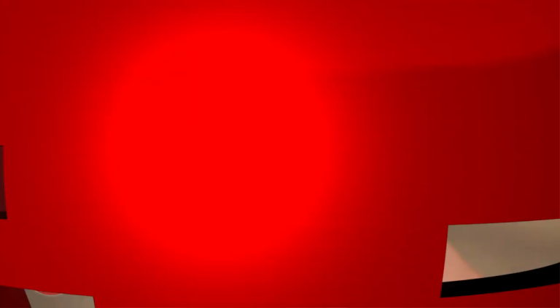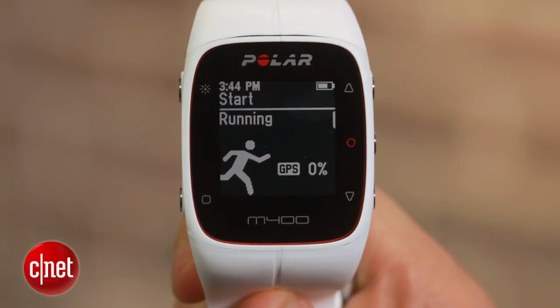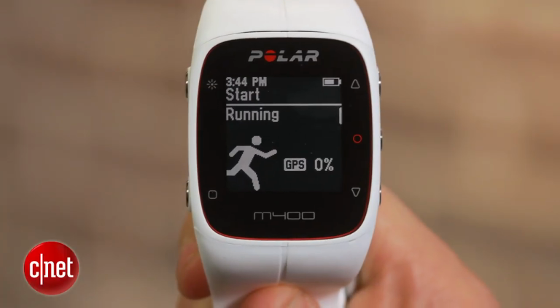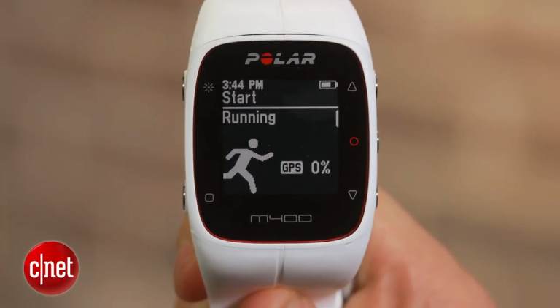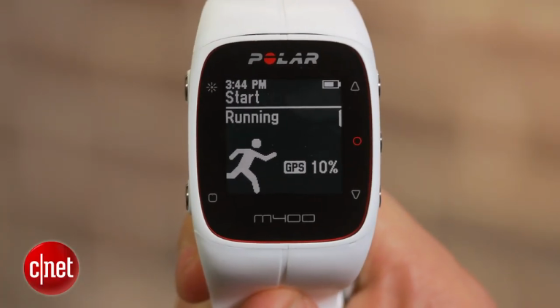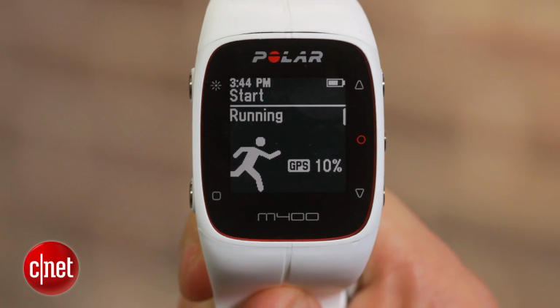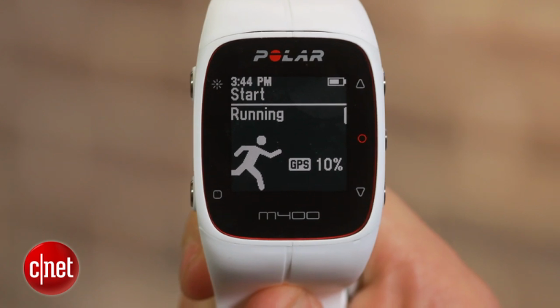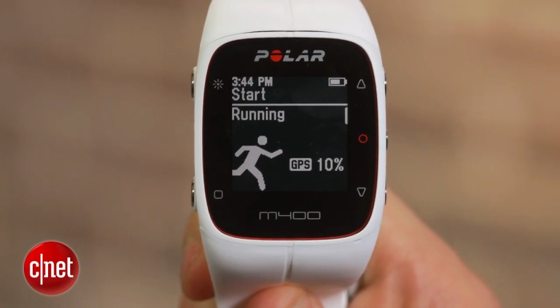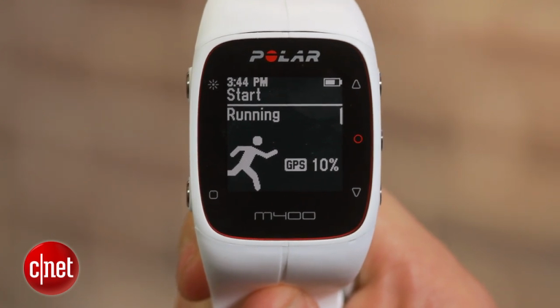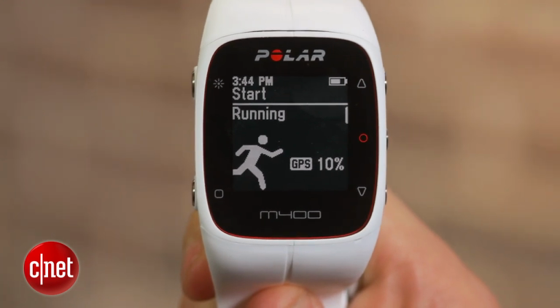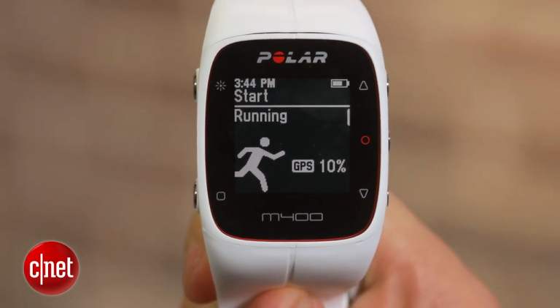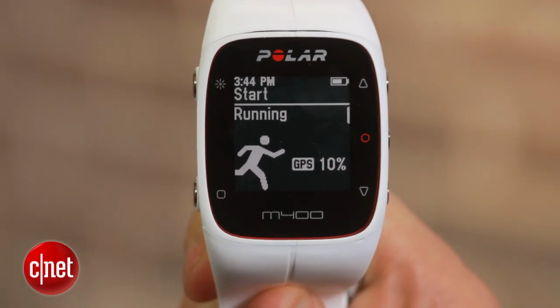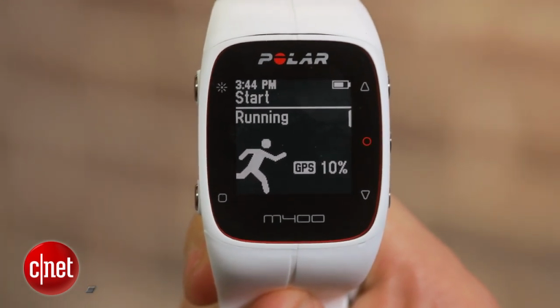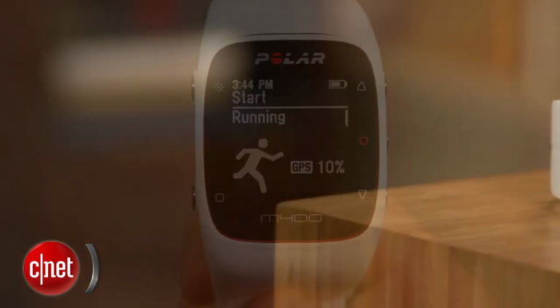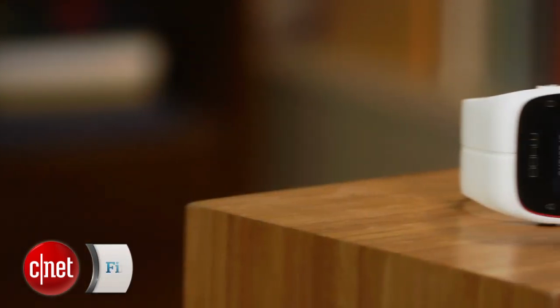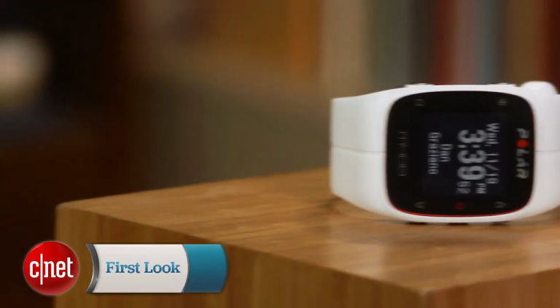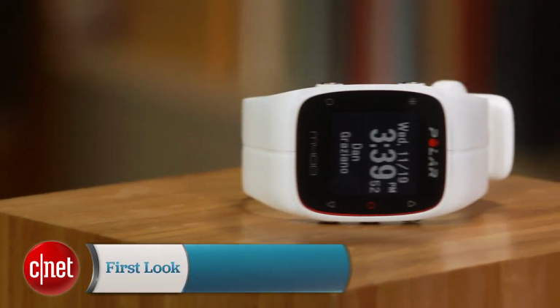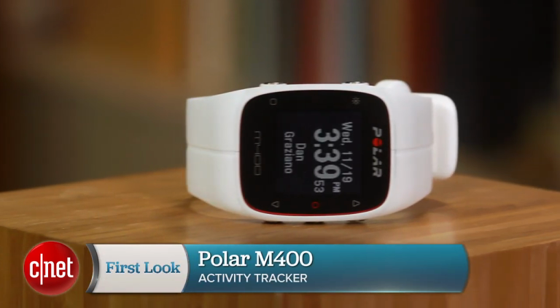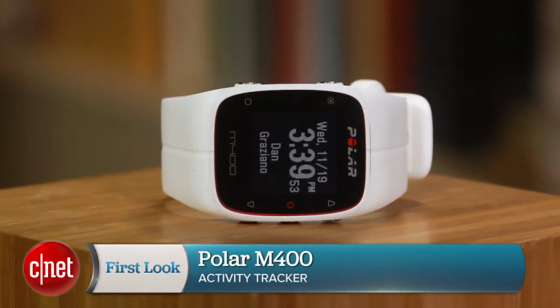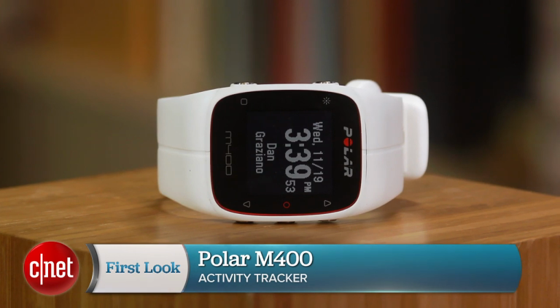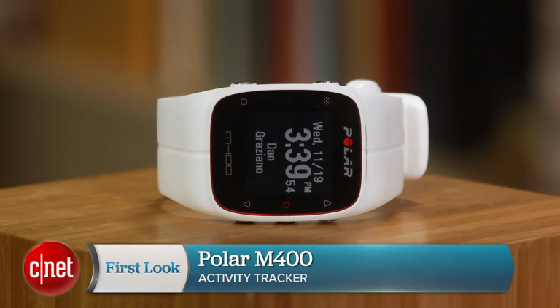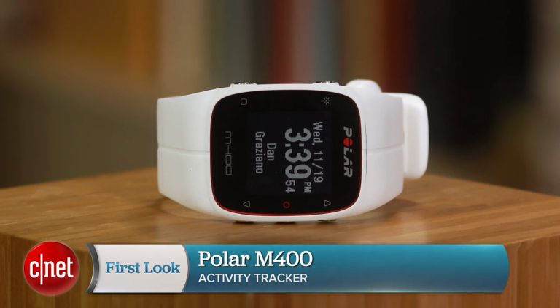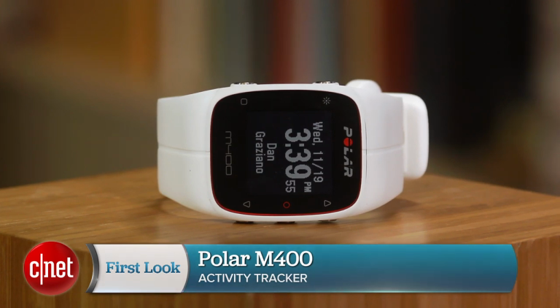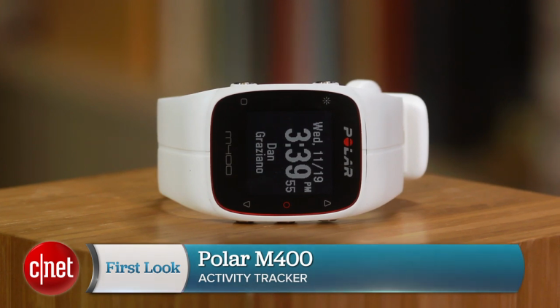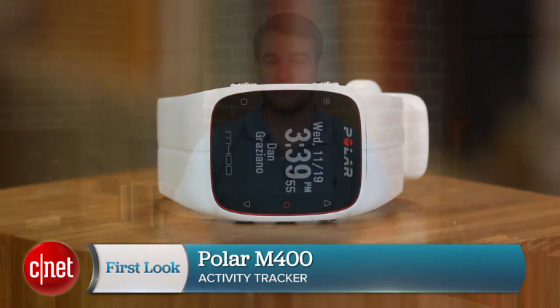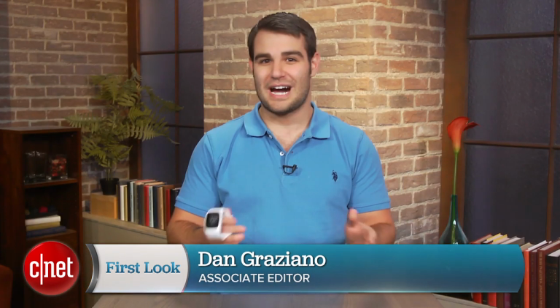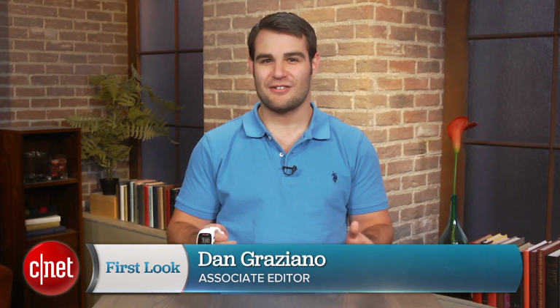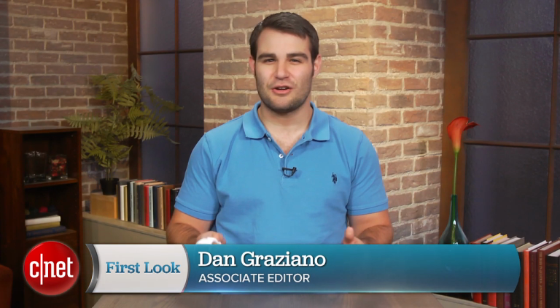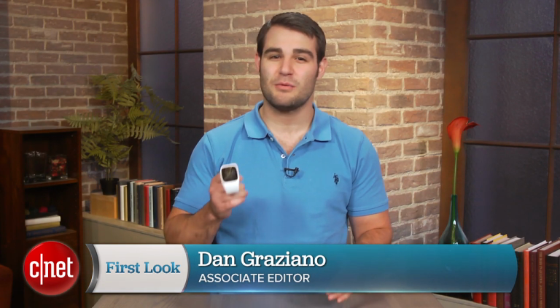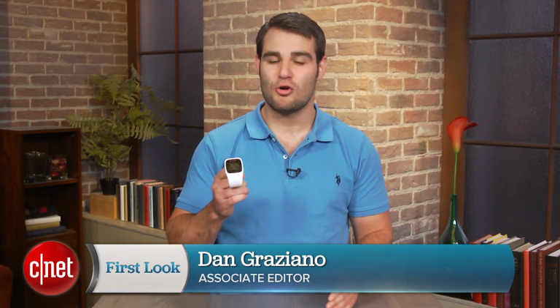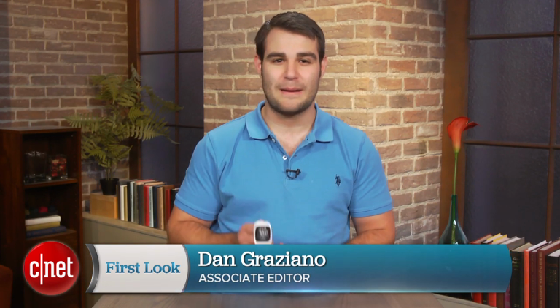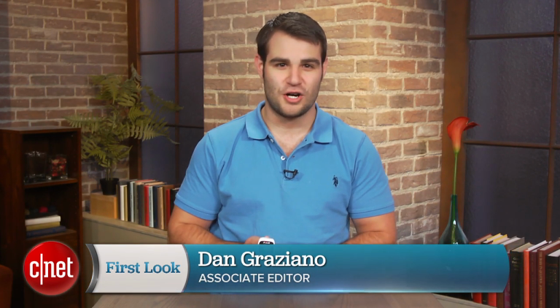It's becoming more of a trend for companies to include GPS in their activity trackers. Polar did the reverse and actually included activity tracking in their latest GPS running watch. I'm Dan Graziano and I'm here with the Polar M400.